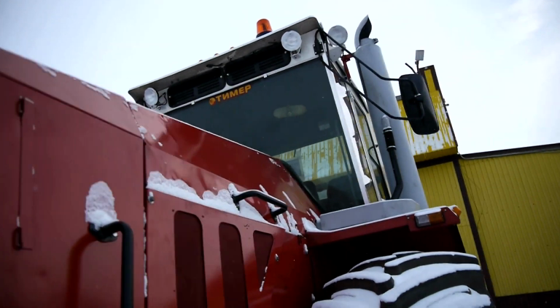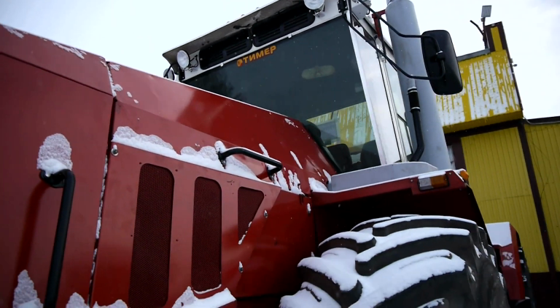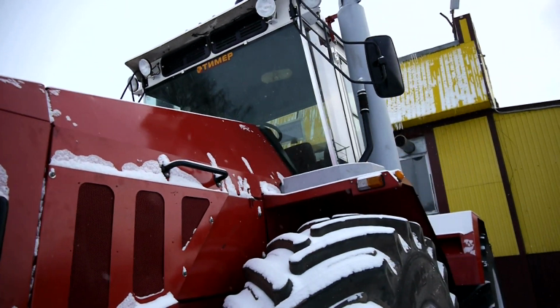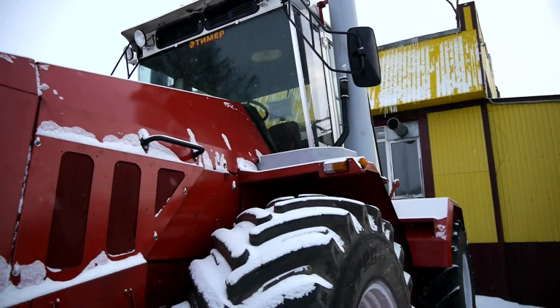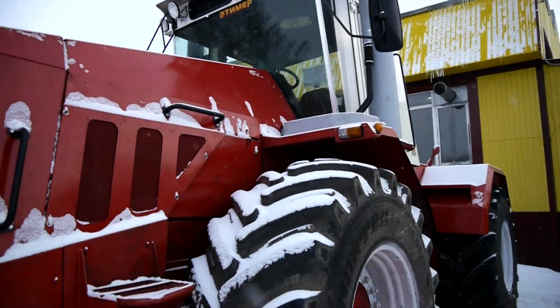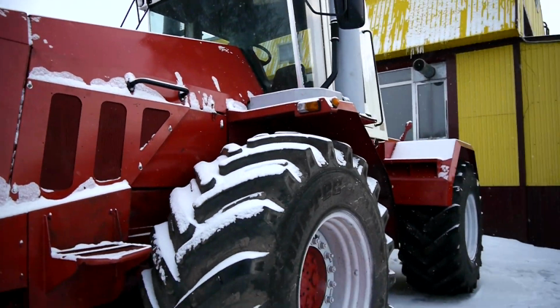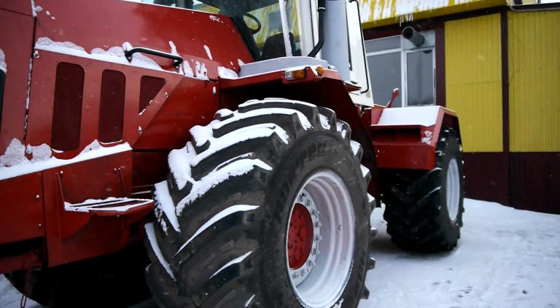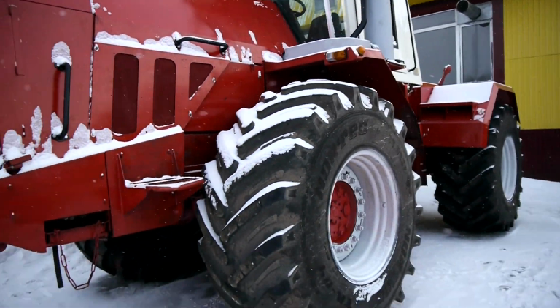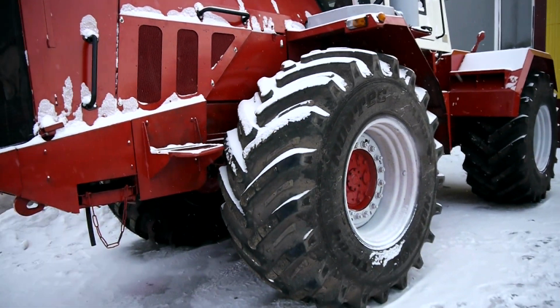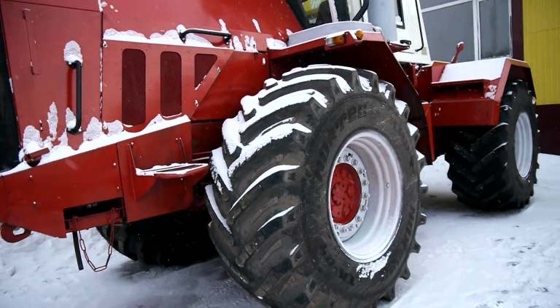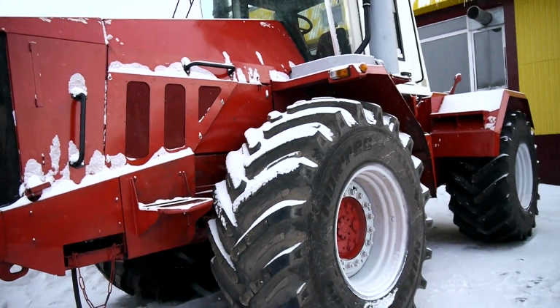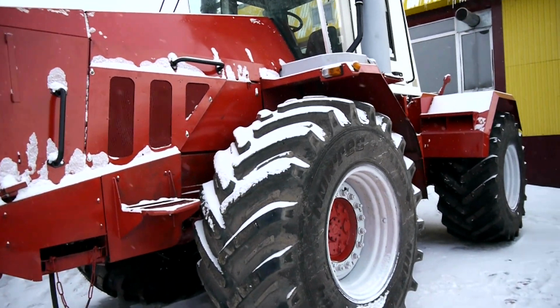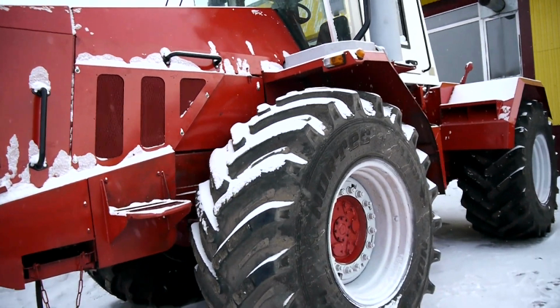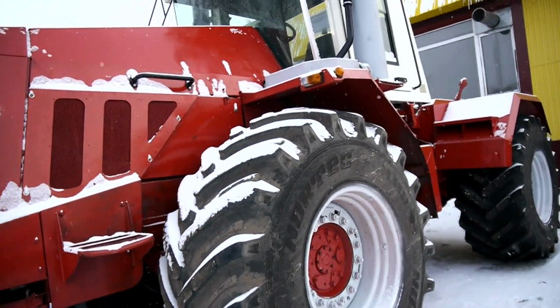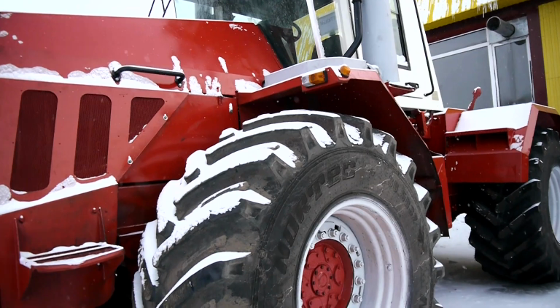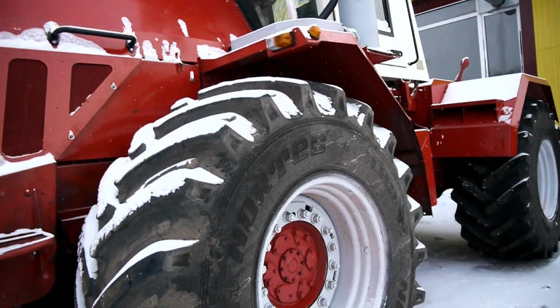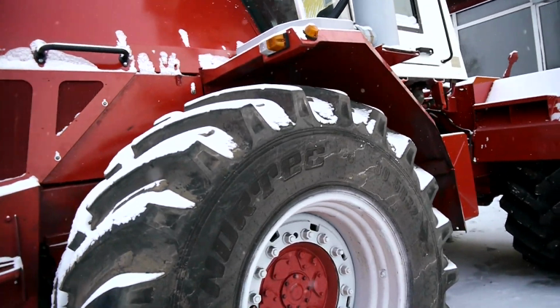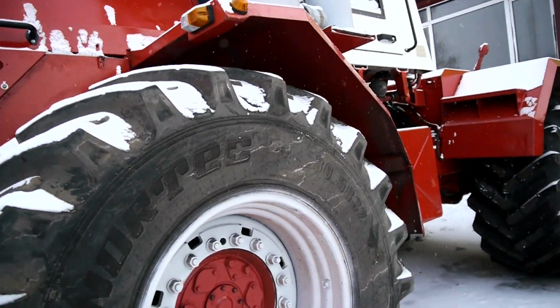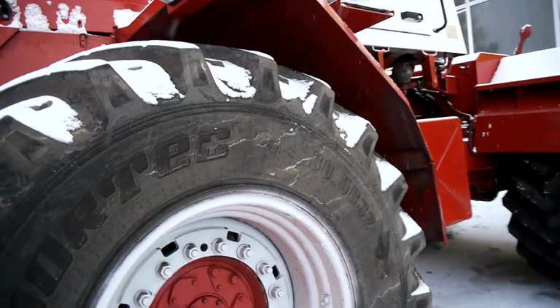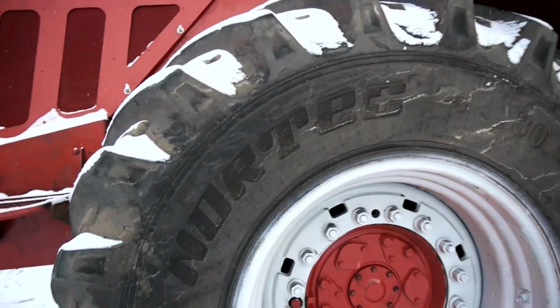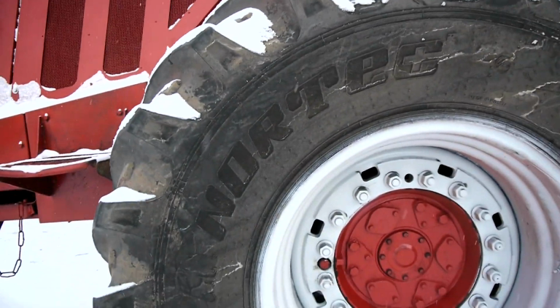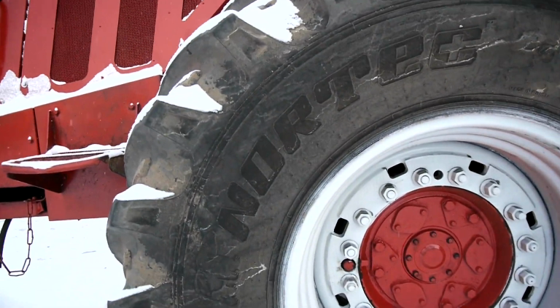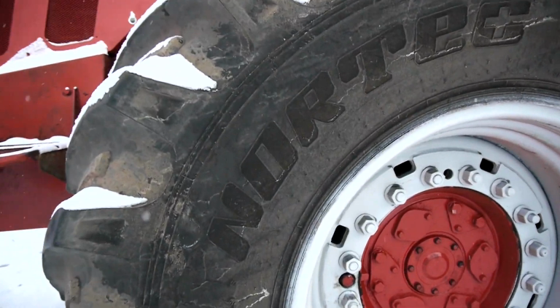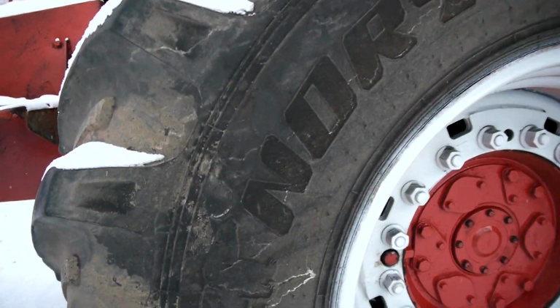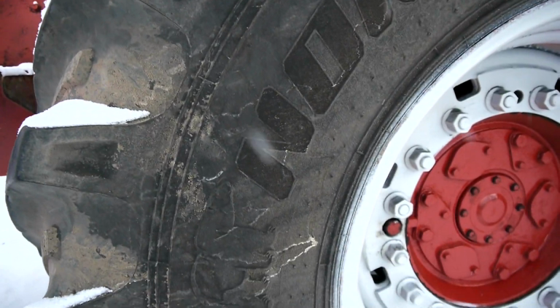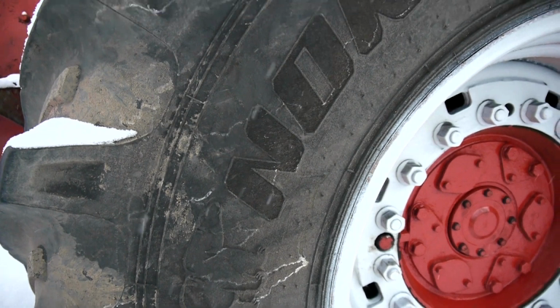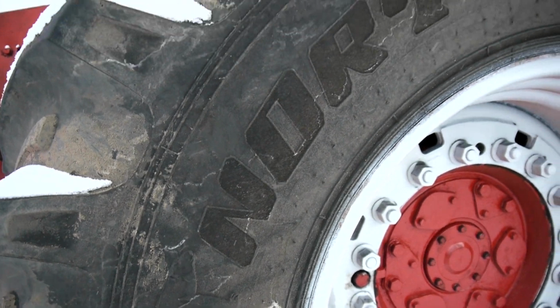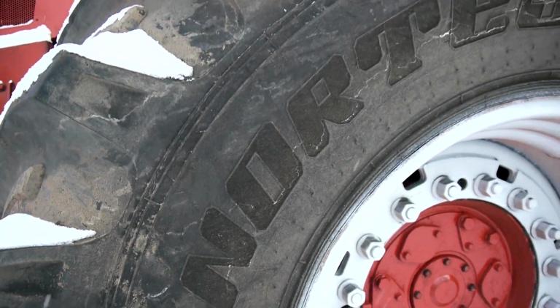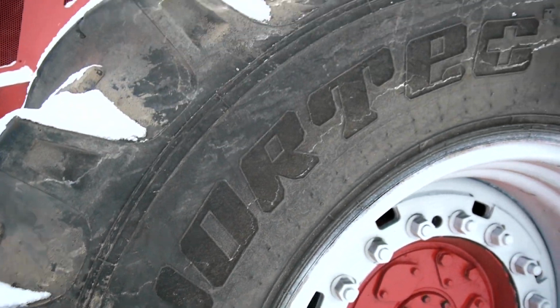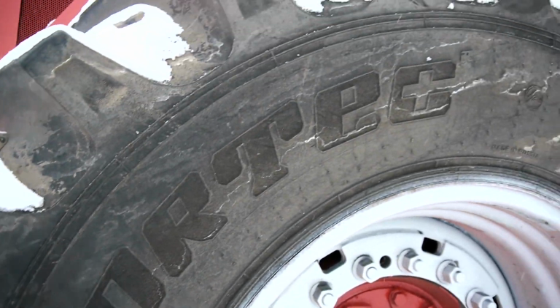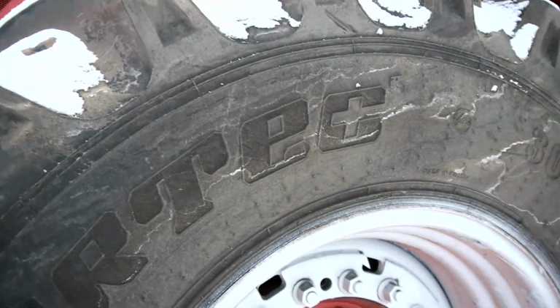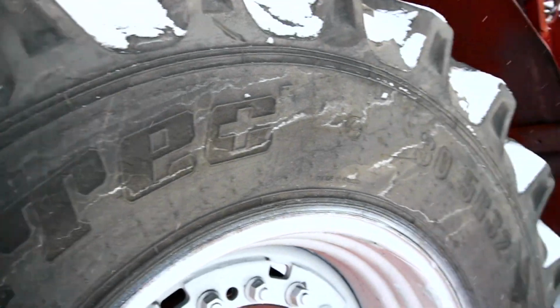Установили три новые резины, как и заказчик просил. Одна его старая — хорошая резина у него. В принципе, все, кто использует кировцы, любят резину фирмы Нортек.